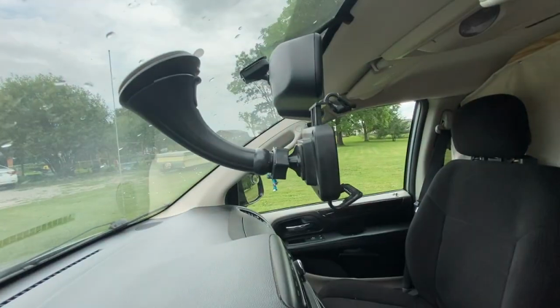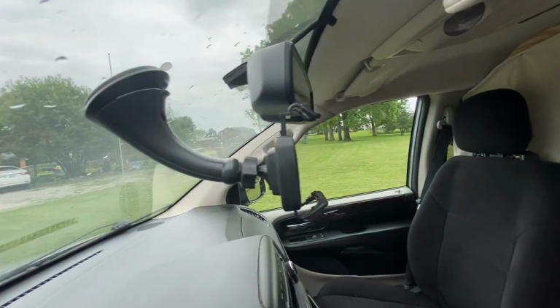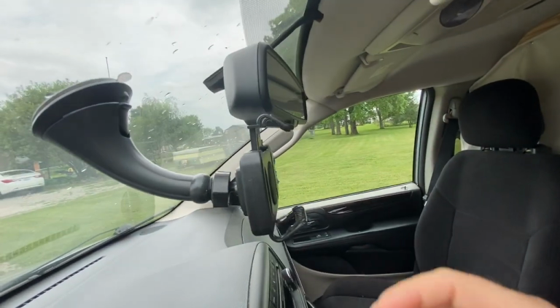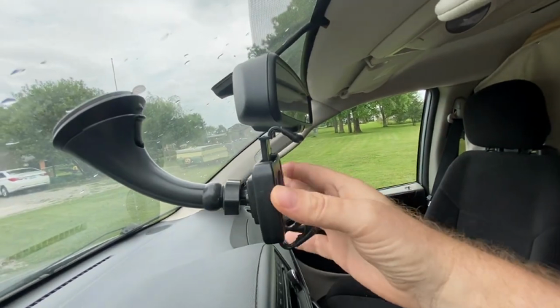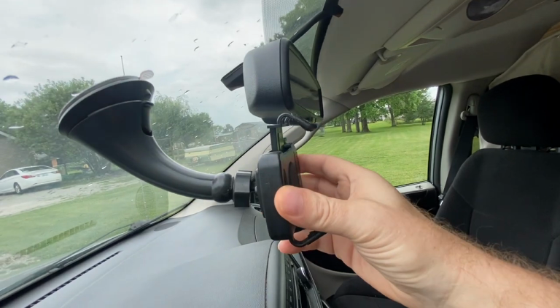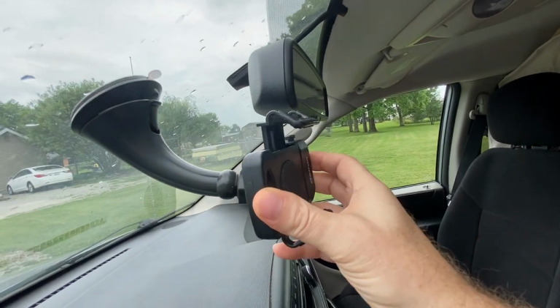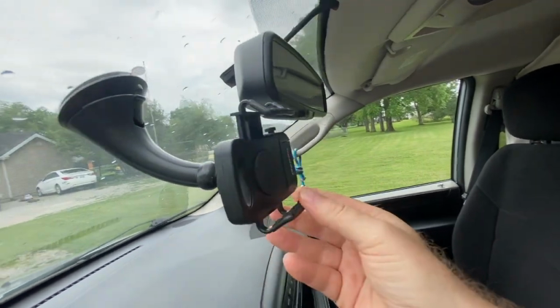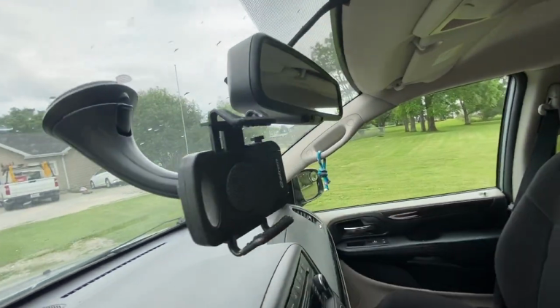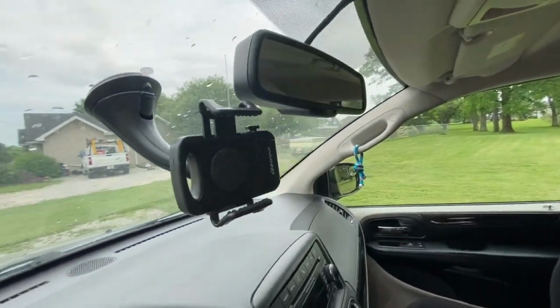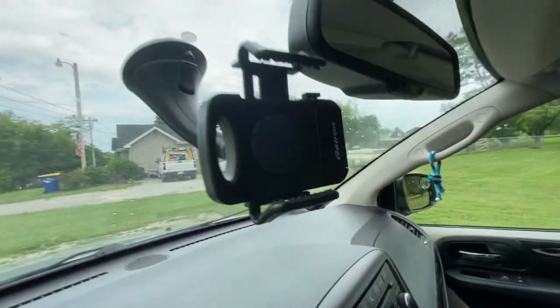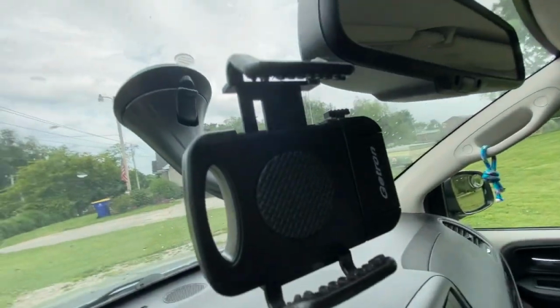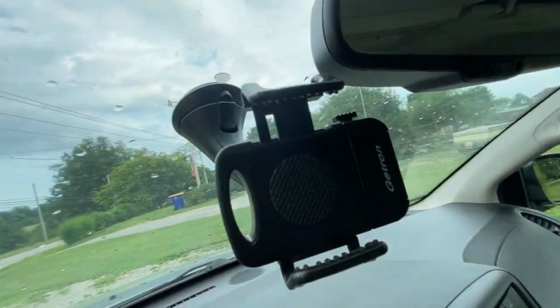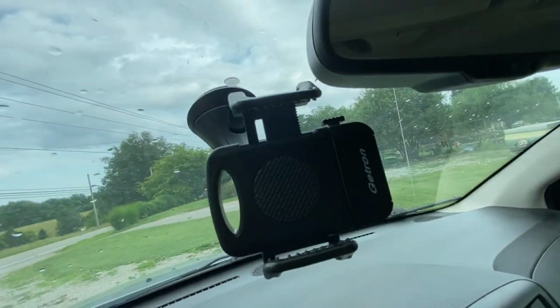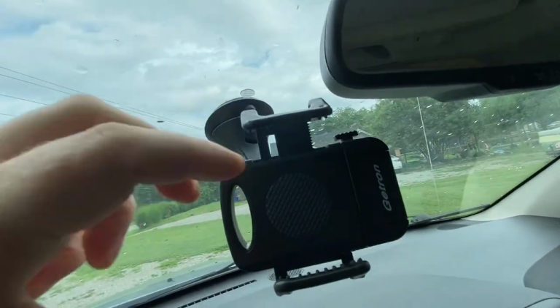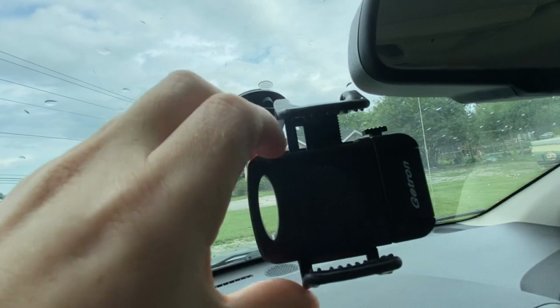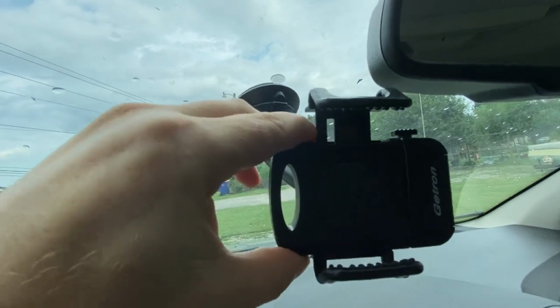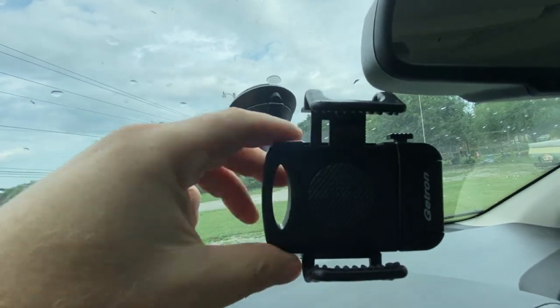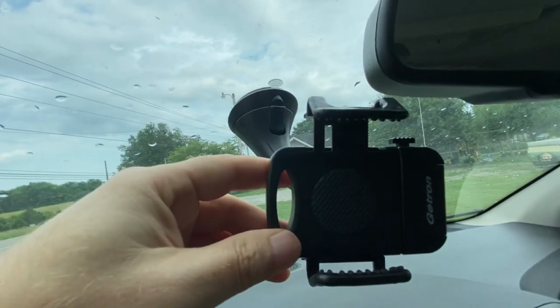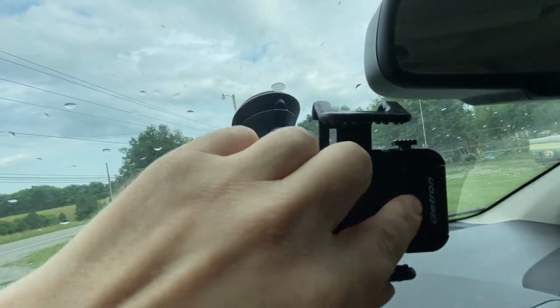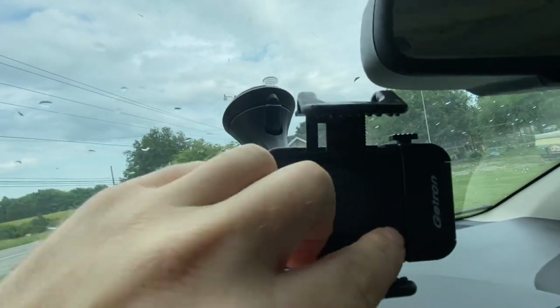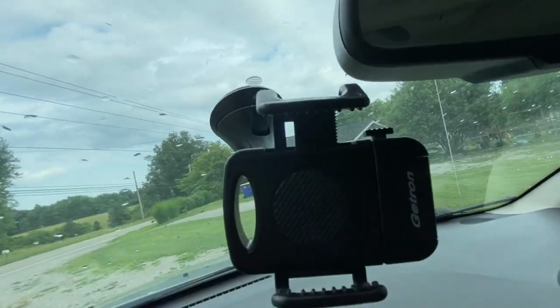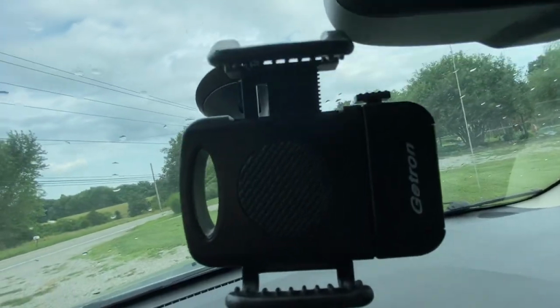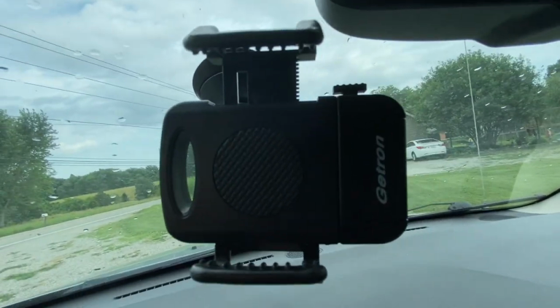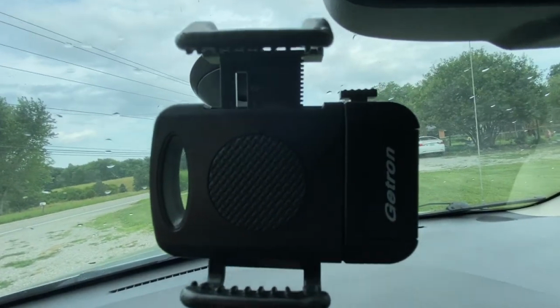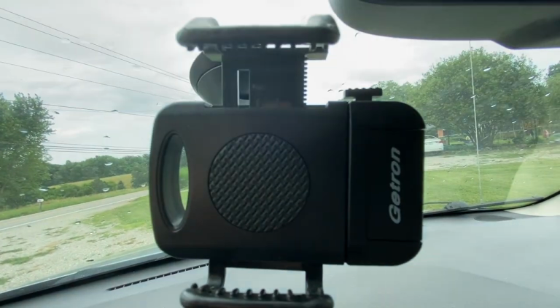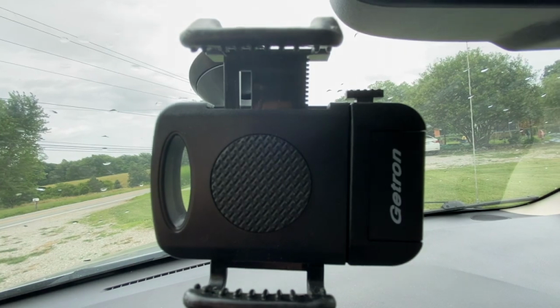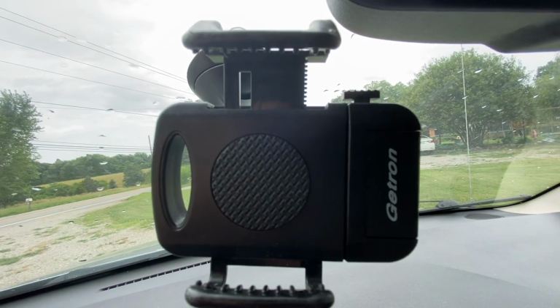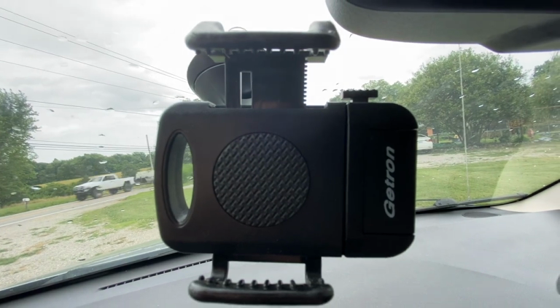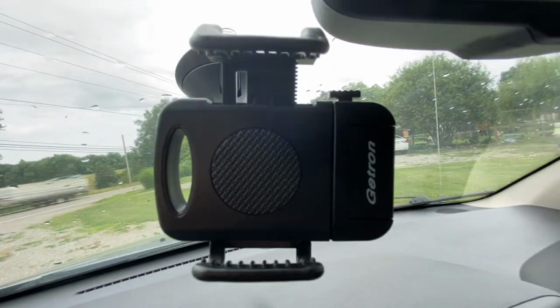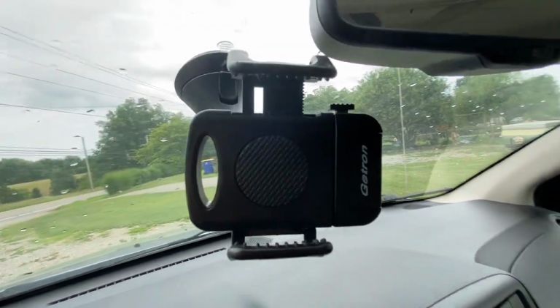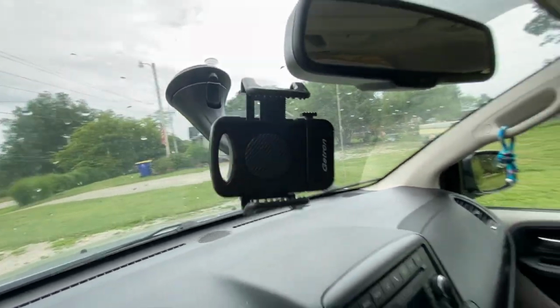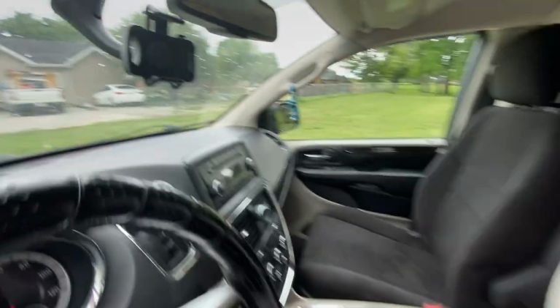The next accessory is a windshield mounted cell phone holder. You can mount your cell phone there like a dash cam and get great driving footage, which can help protect you in the case of an accident. The only thing is your phone gets very hot sitting up there in the sun over several hours, so cloudy days are best to use it.